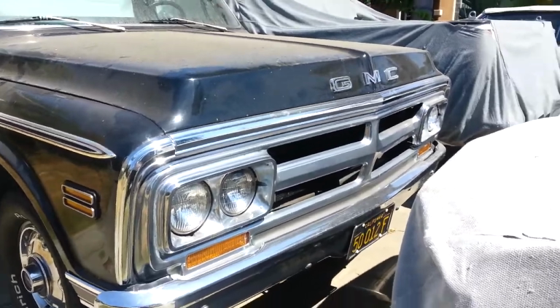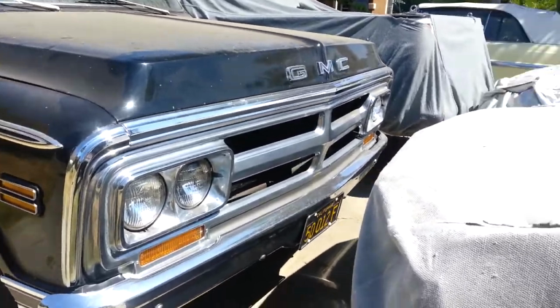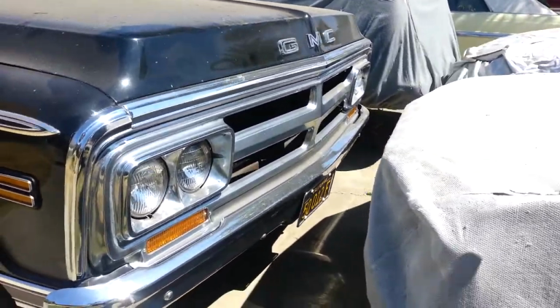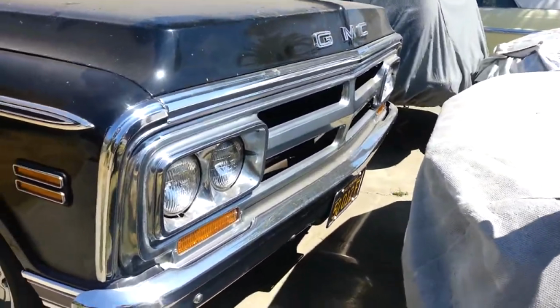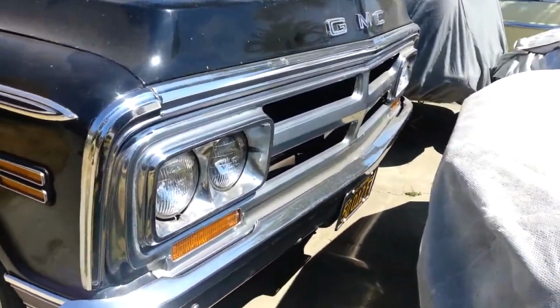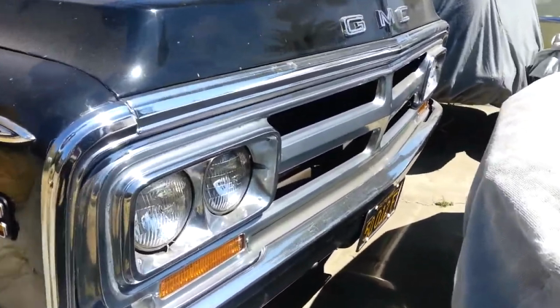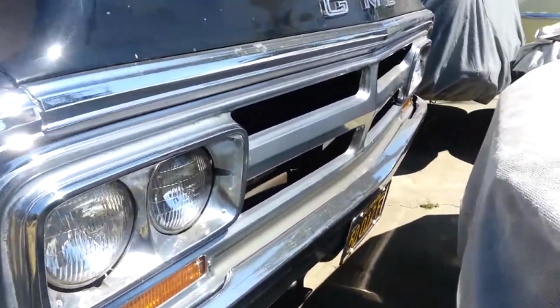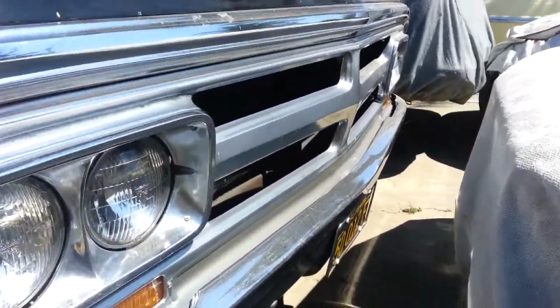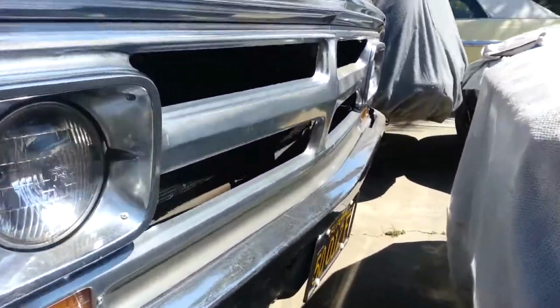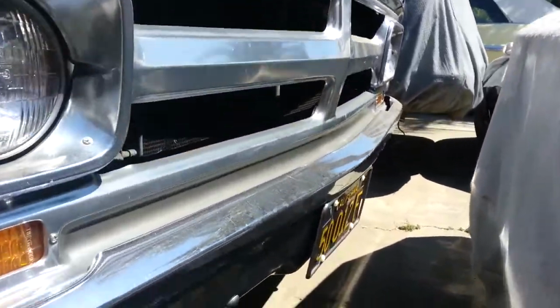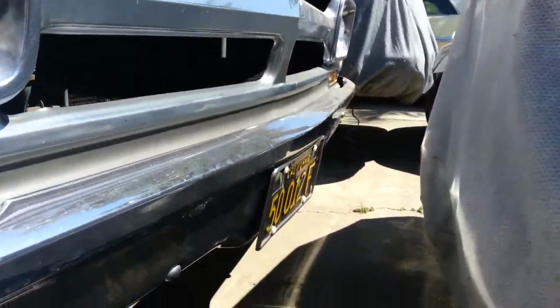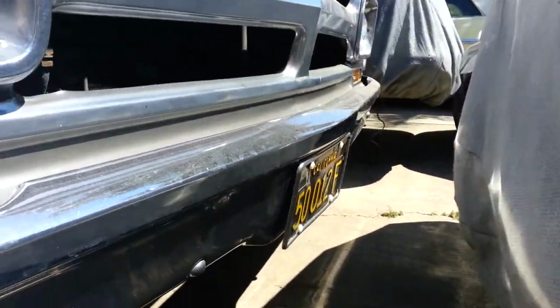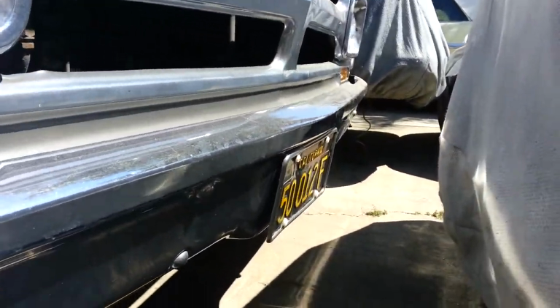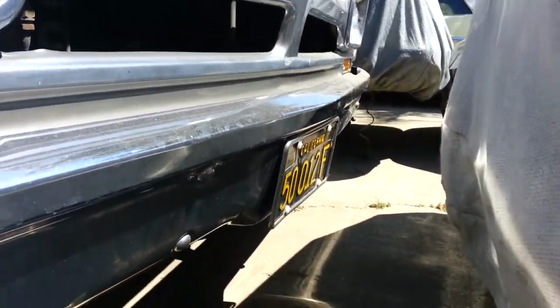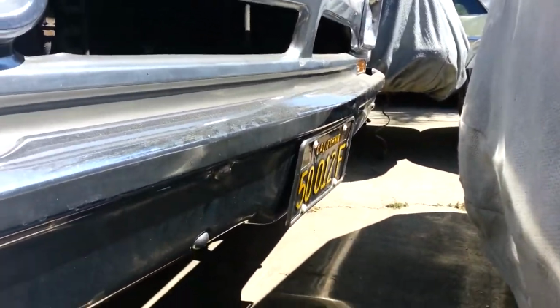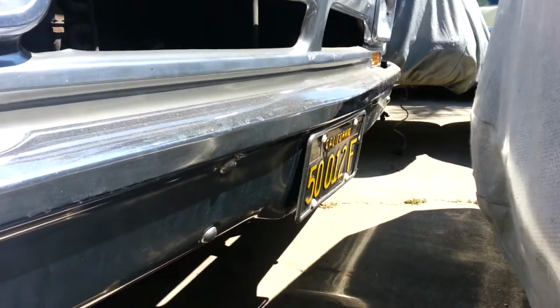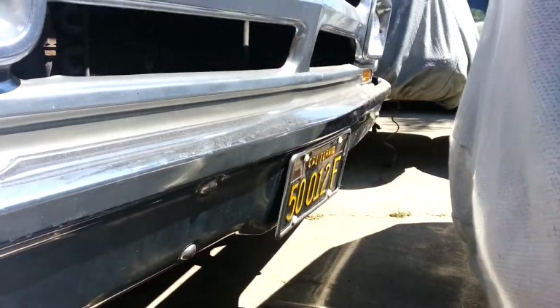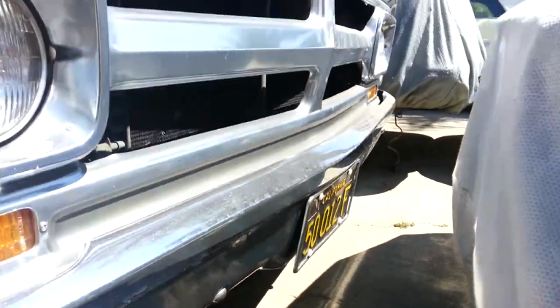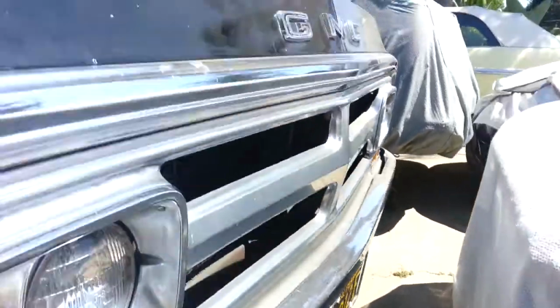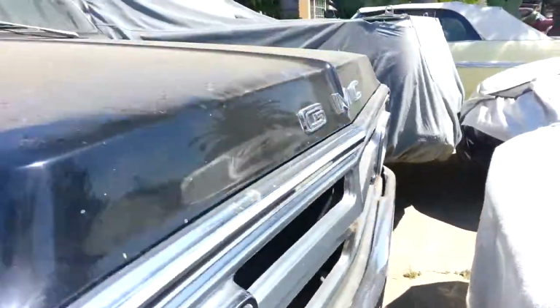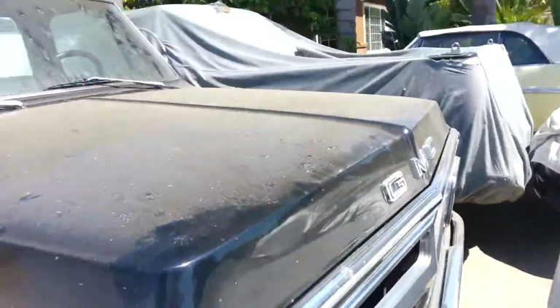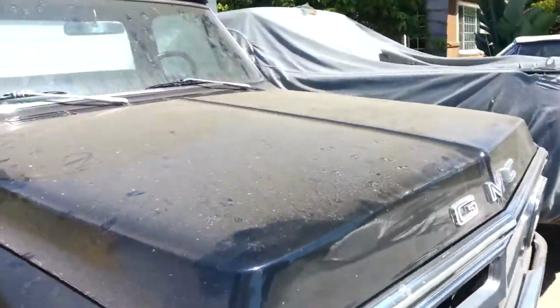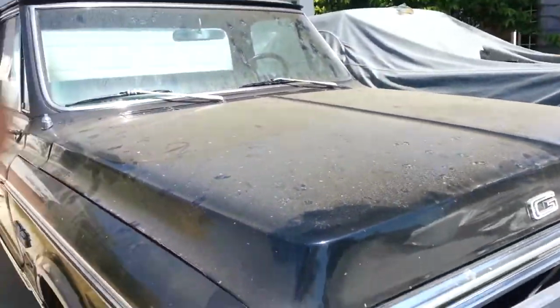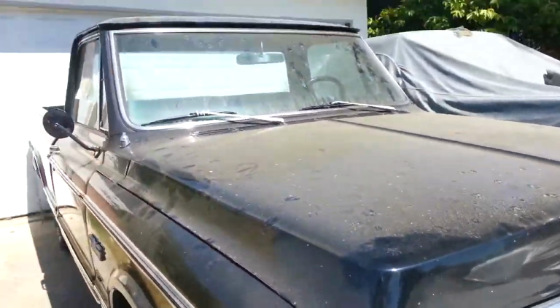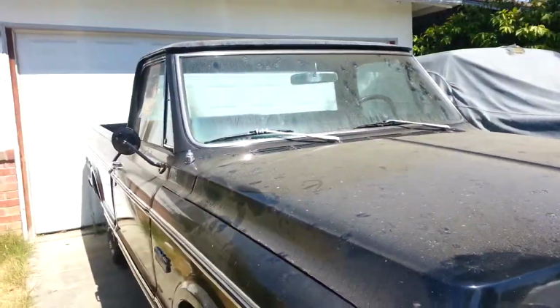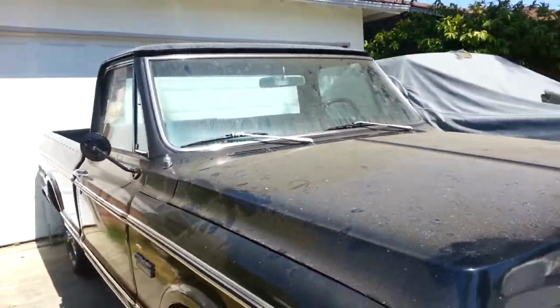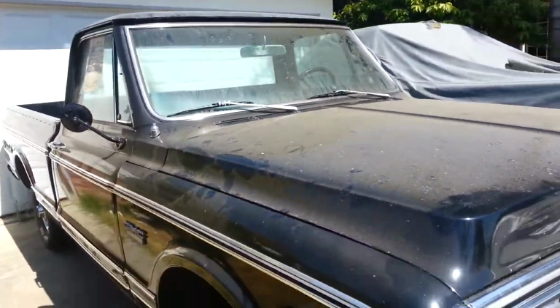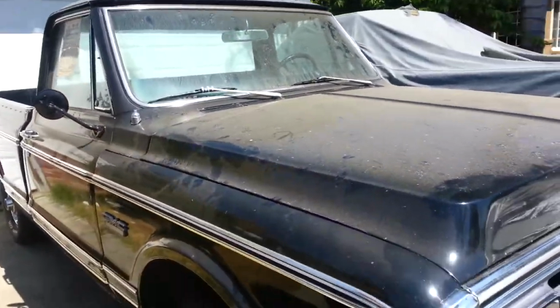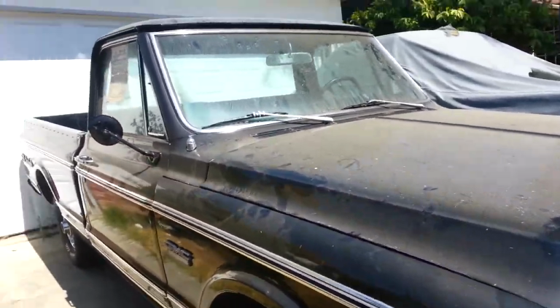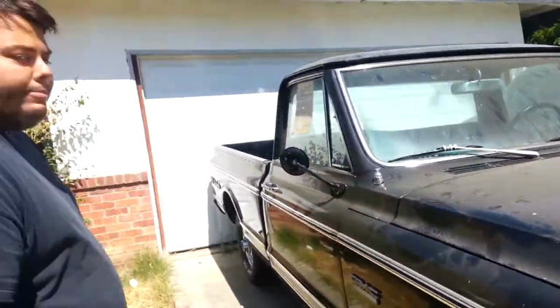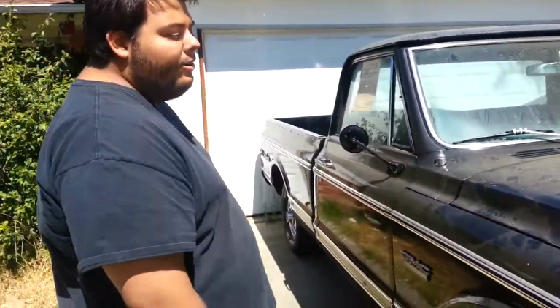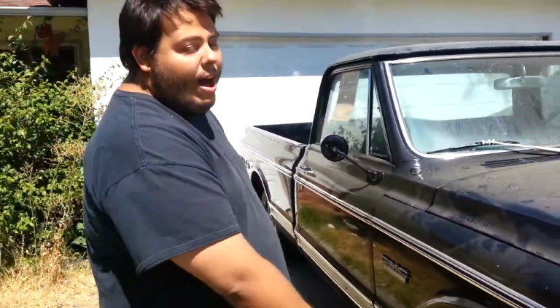Original plates, never been changed. The man bought this in California and it's been in his garage. This is a Gypsy Barn Find.